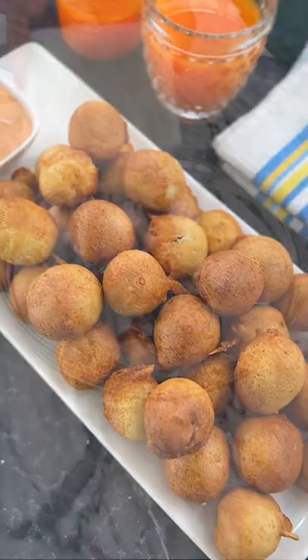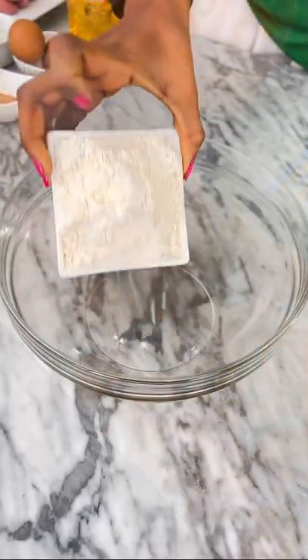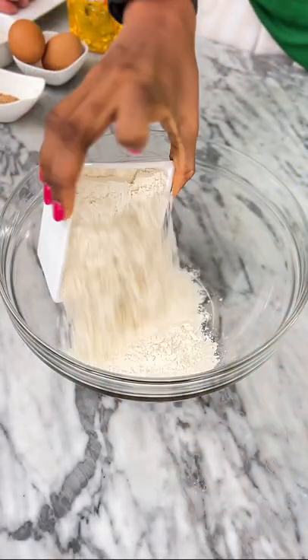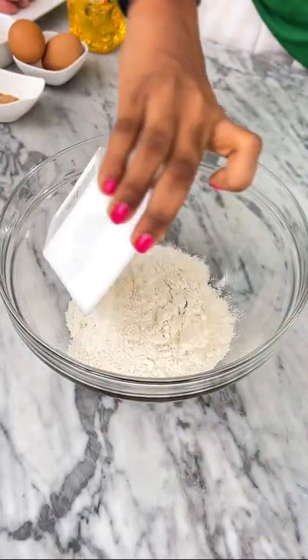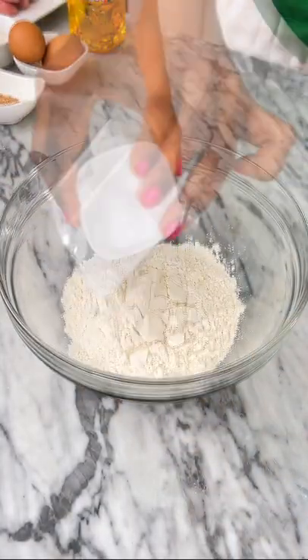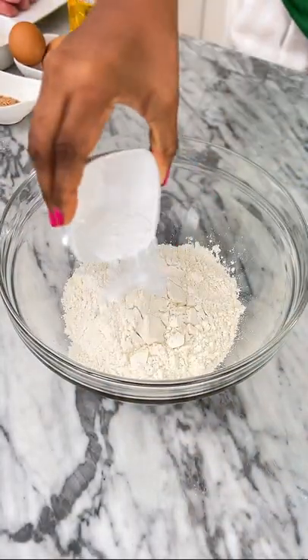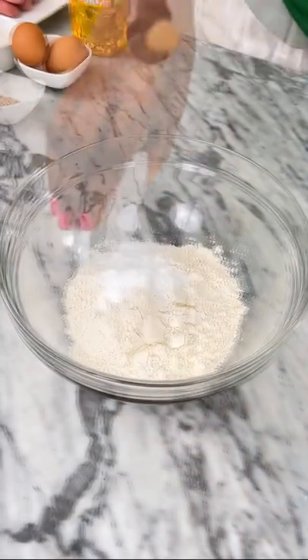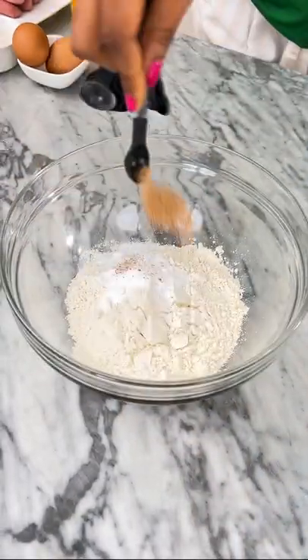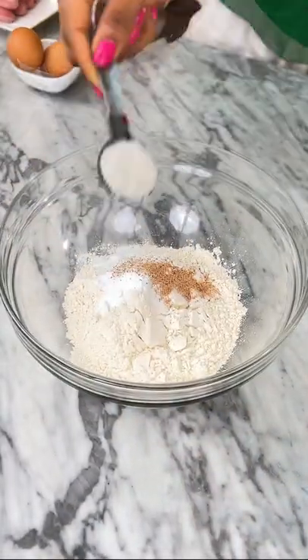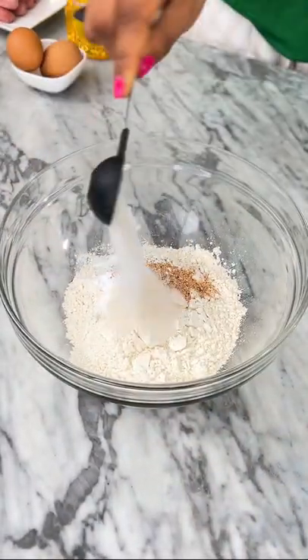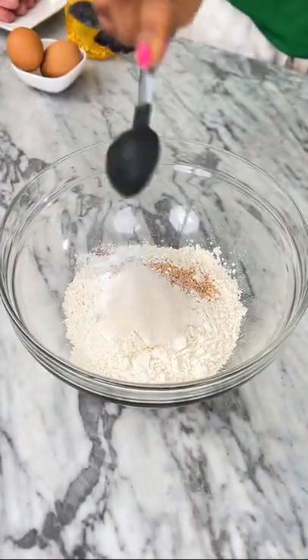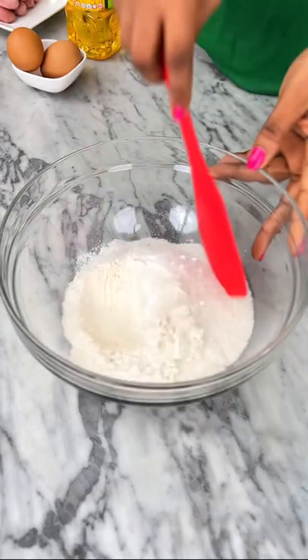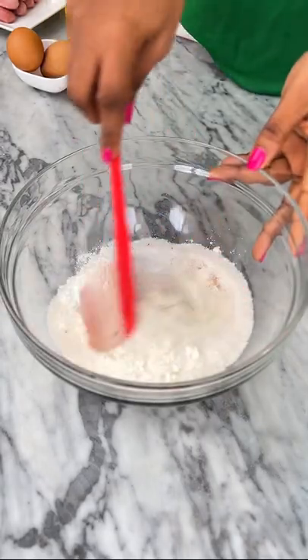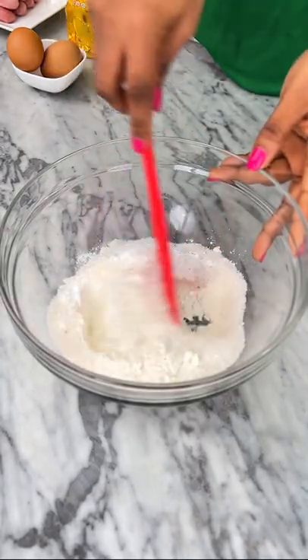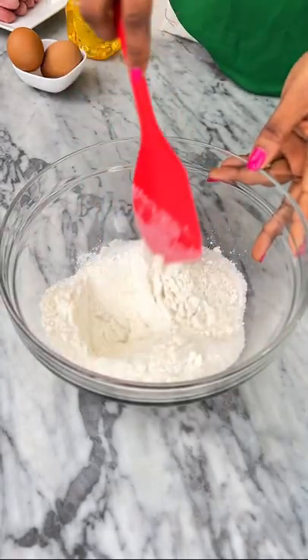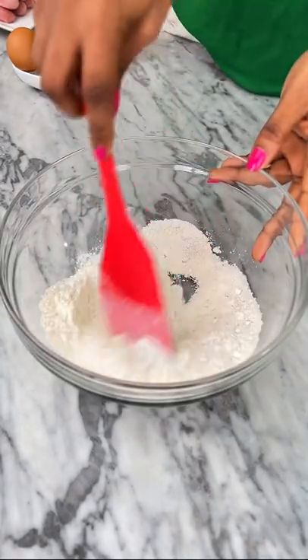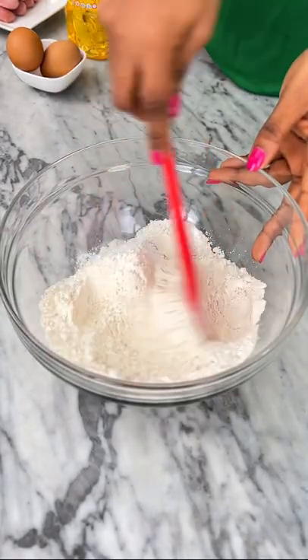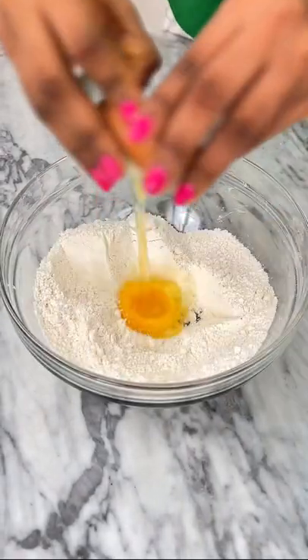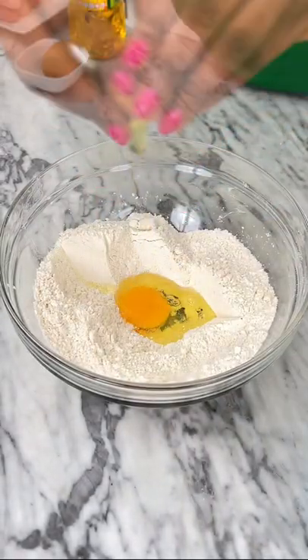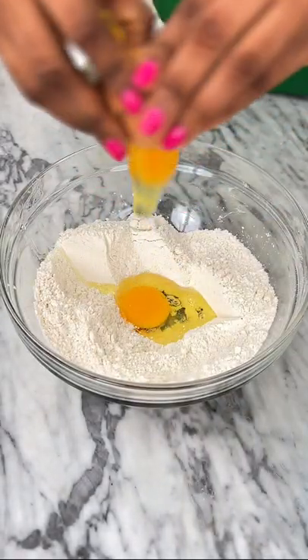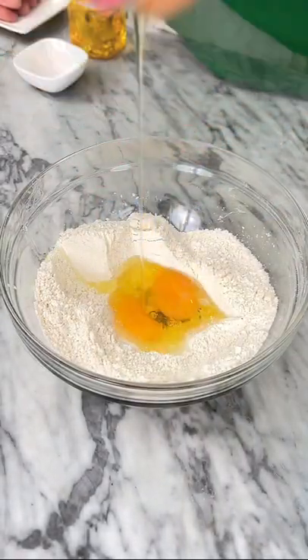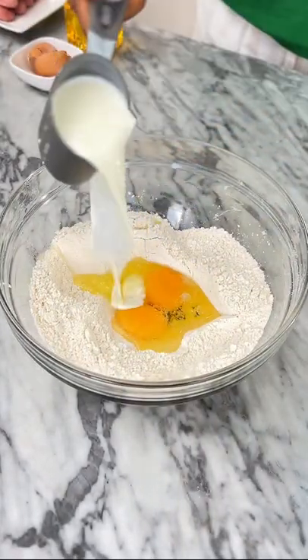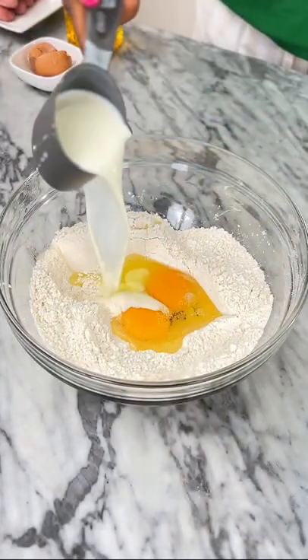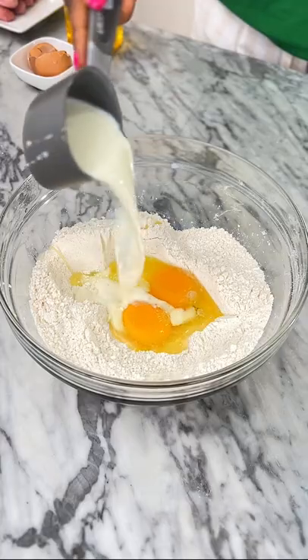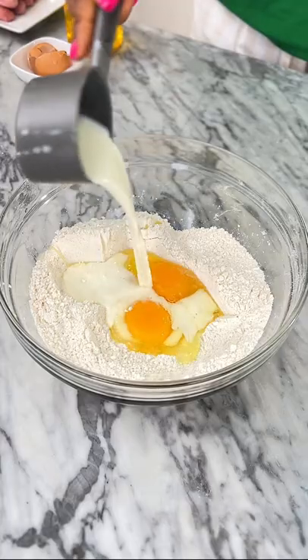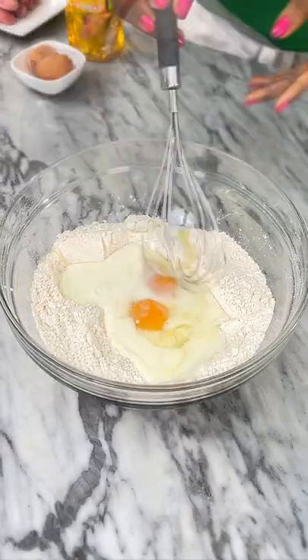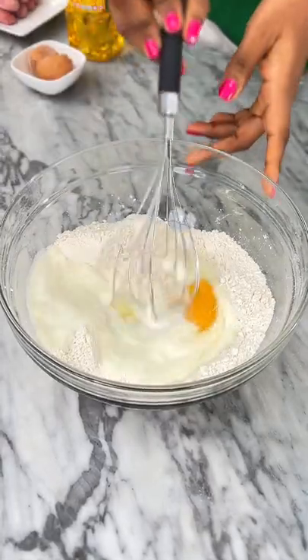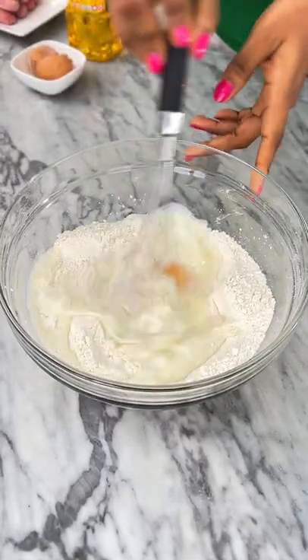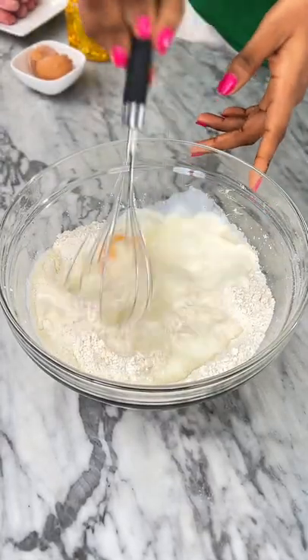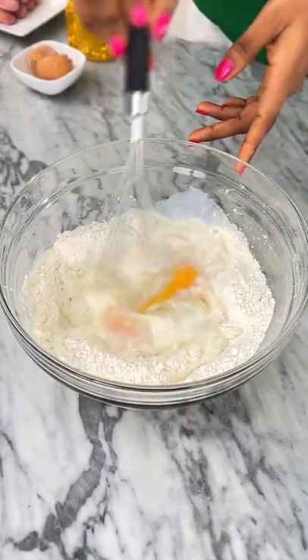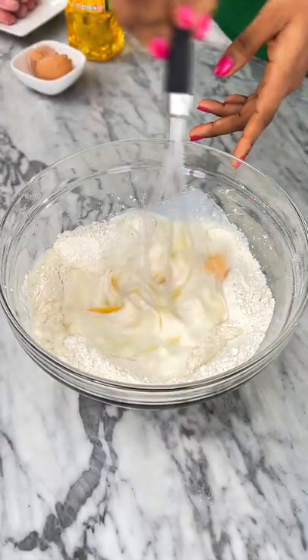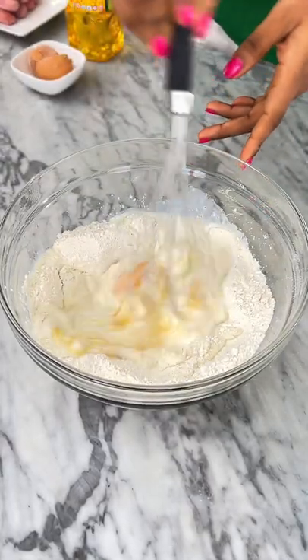In a bowl, add some all-purpose flour, baking powder, nutmeg, sugar, and a sprinkle of salt to taste. Mix everything together to combine, then crack open some eggs into the bowl and pour in some milk as well. Whisk everything again to combine thoroughly.